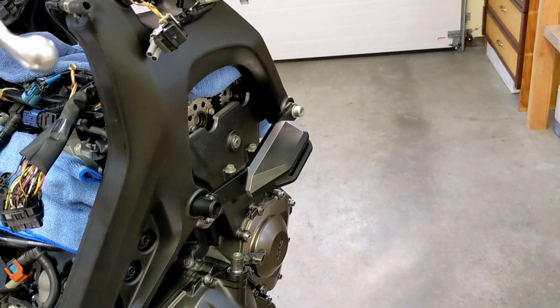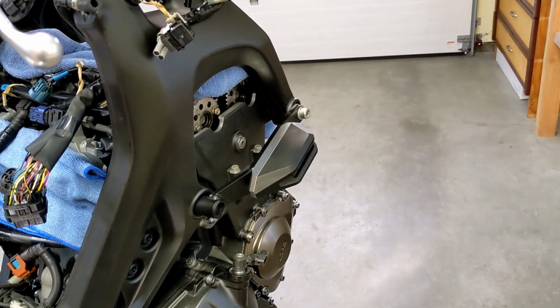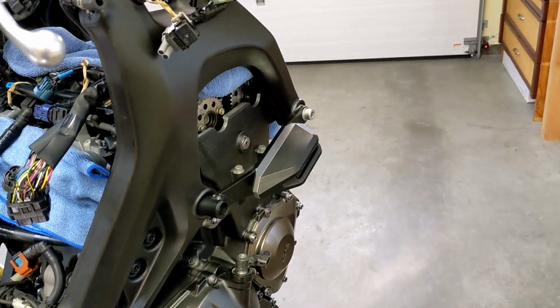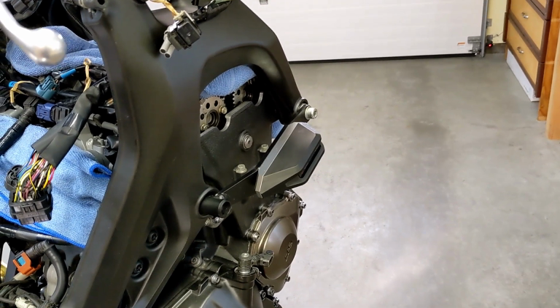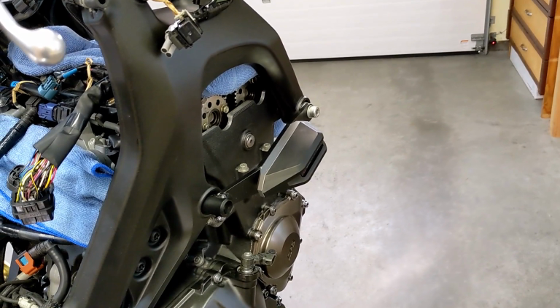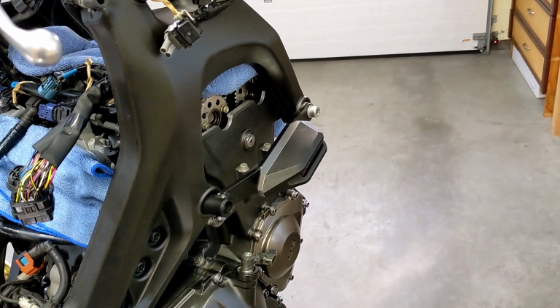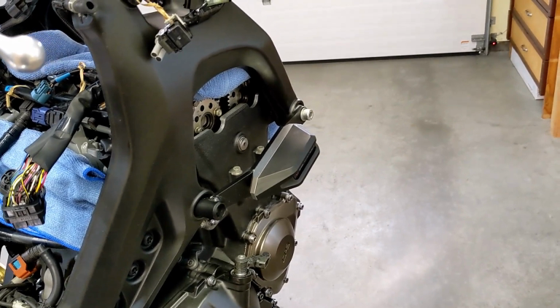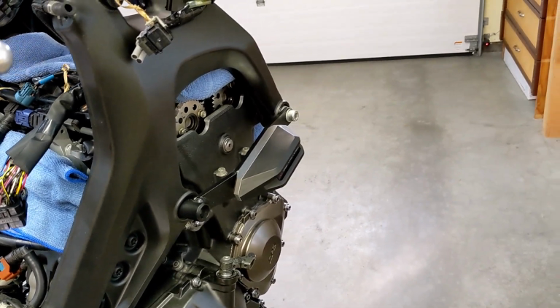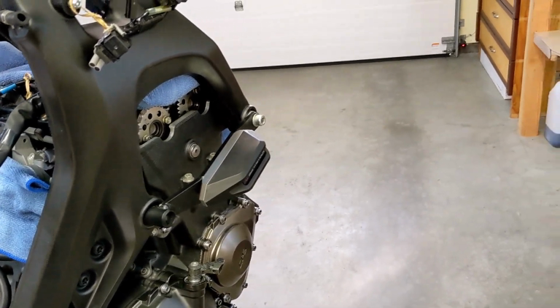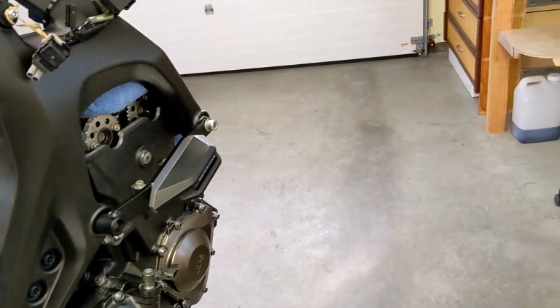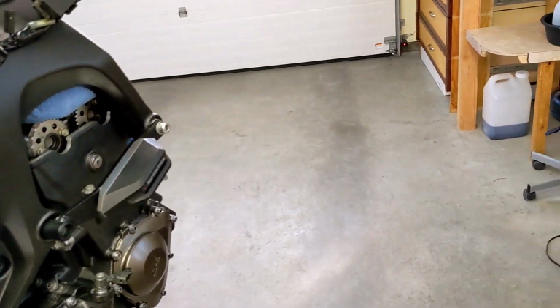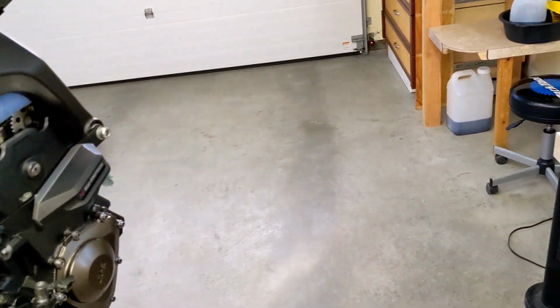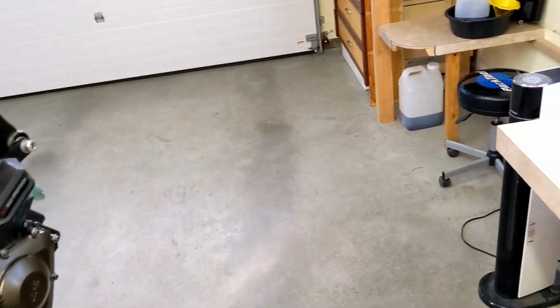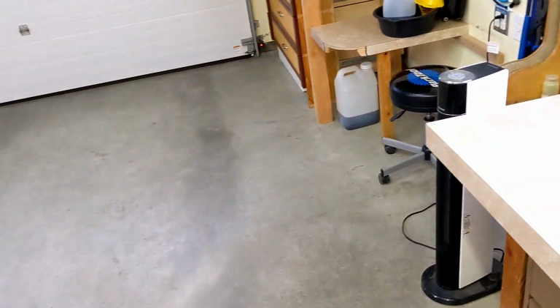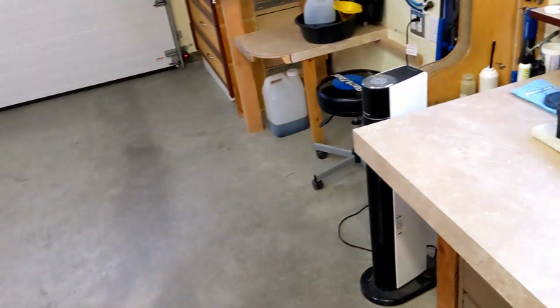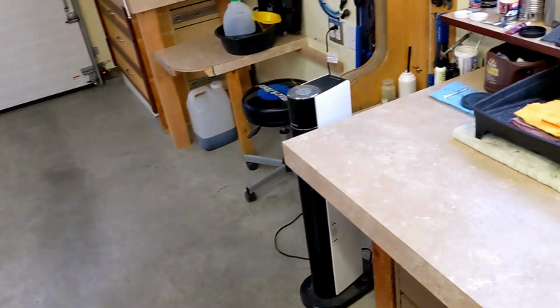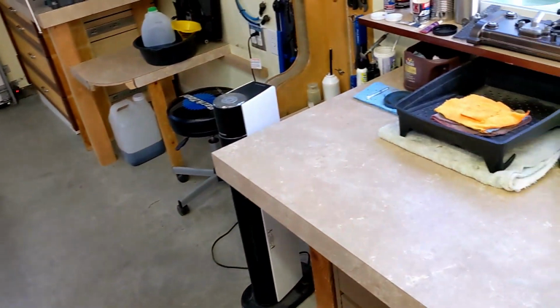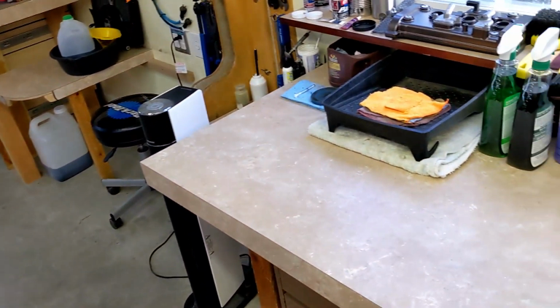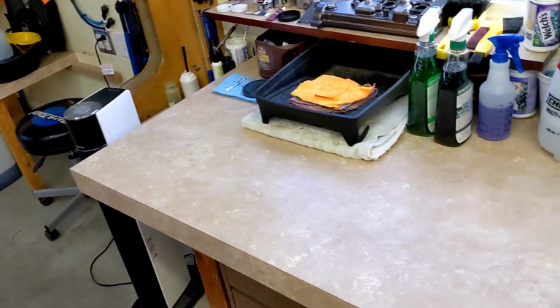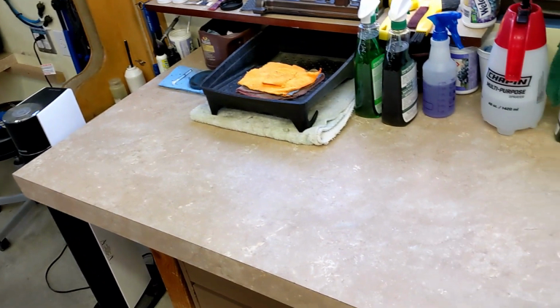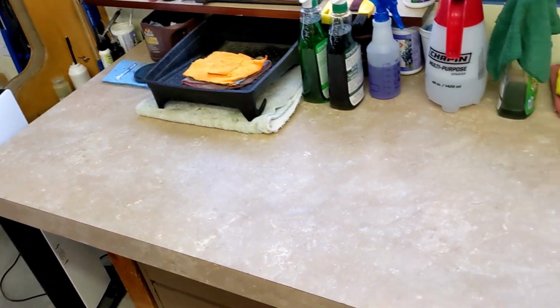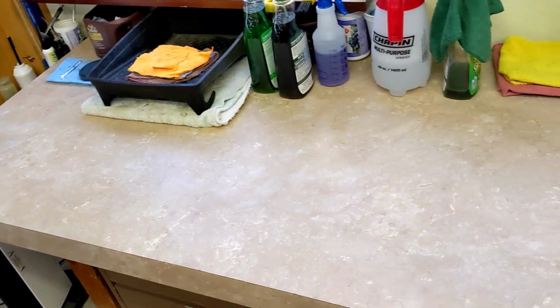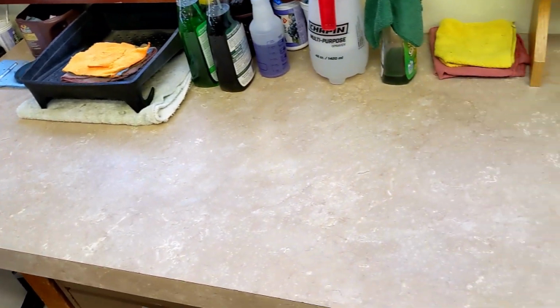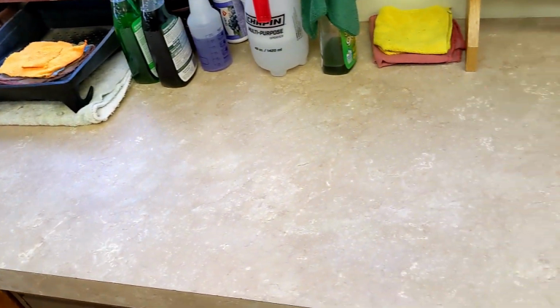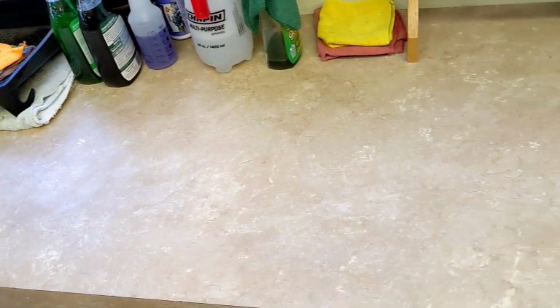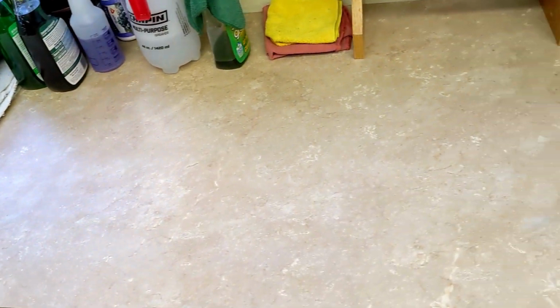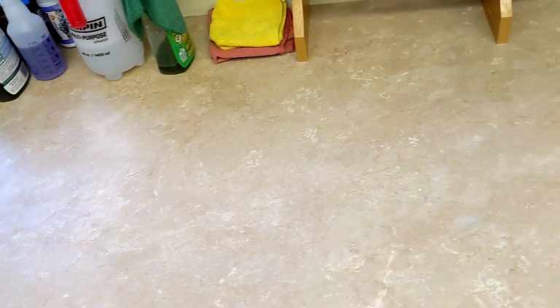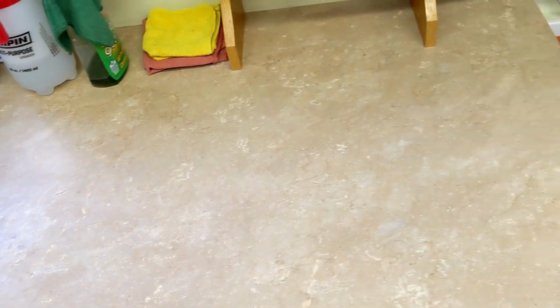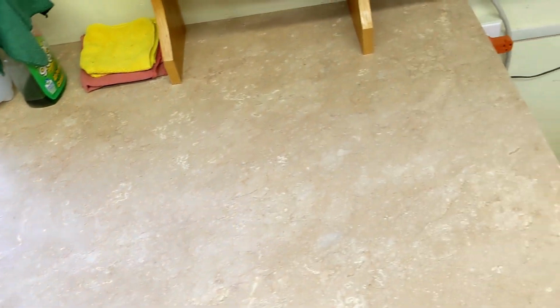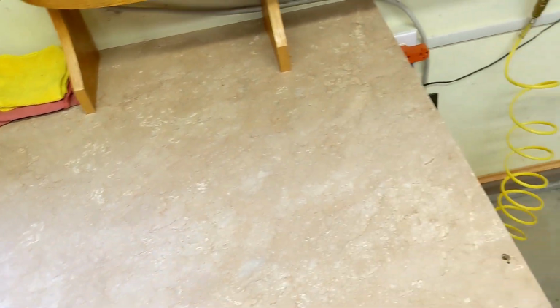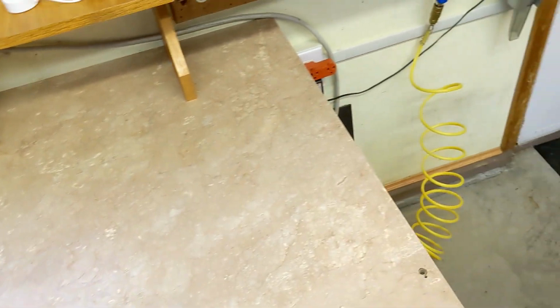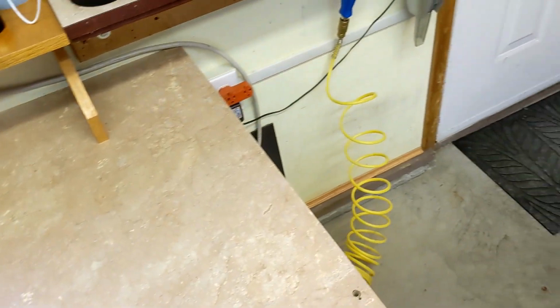Welcome back to Meticulous Mechanic. I got my bench cleared off yesterday after getting the camshafts installed, and now I'm going to be ready for the next job.